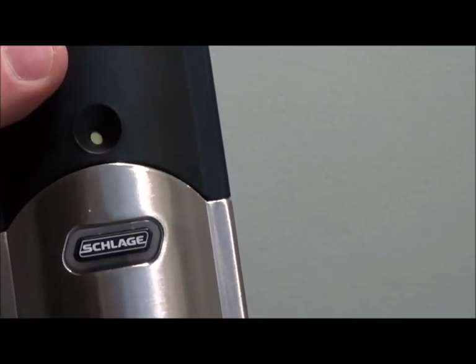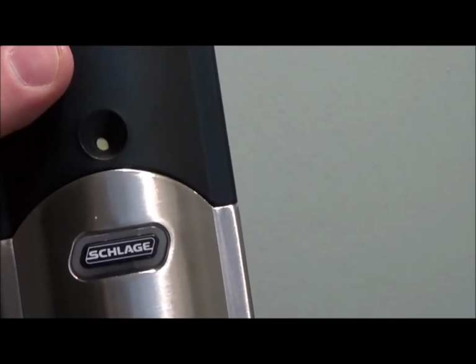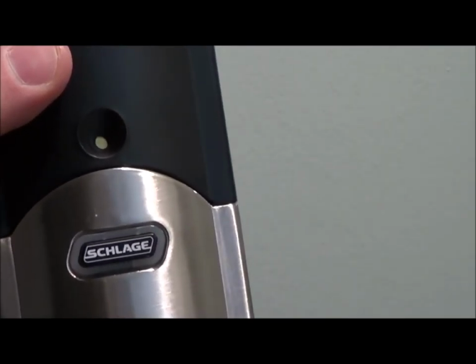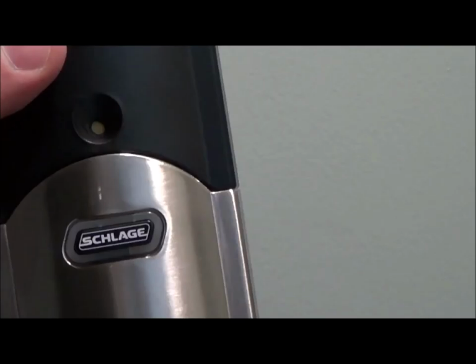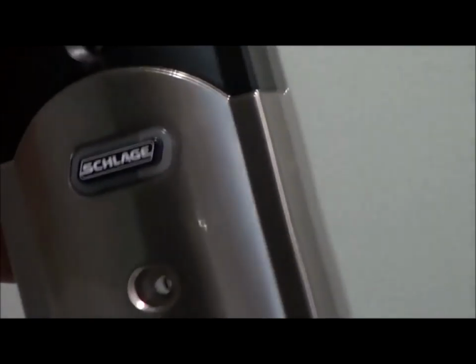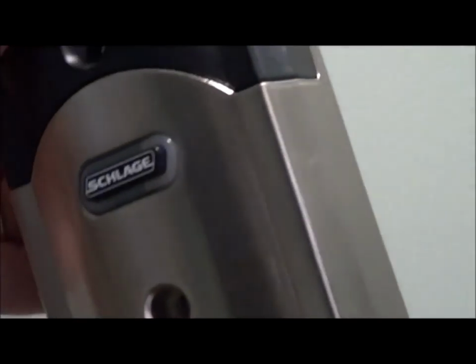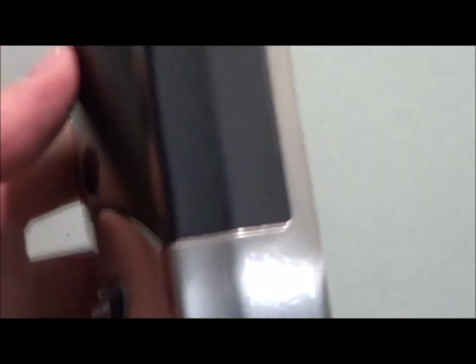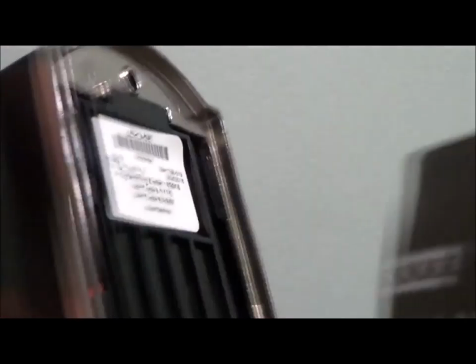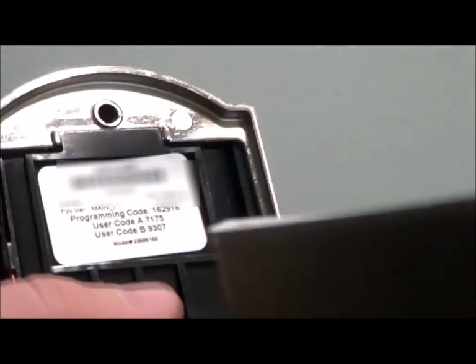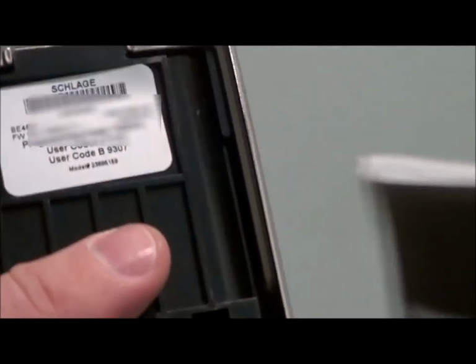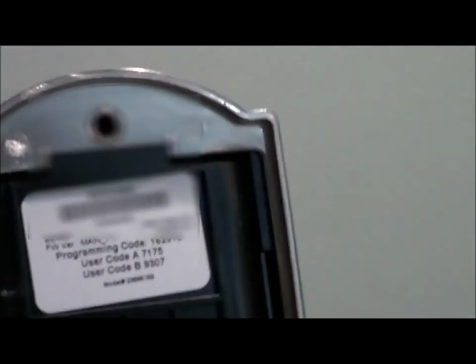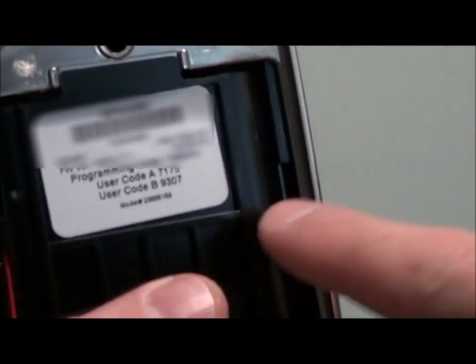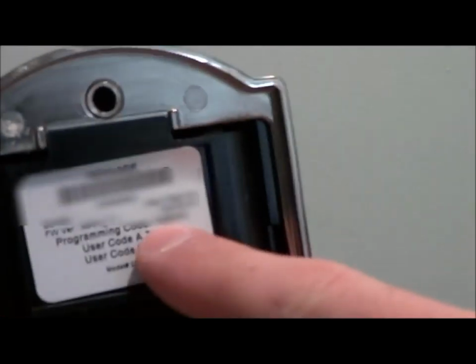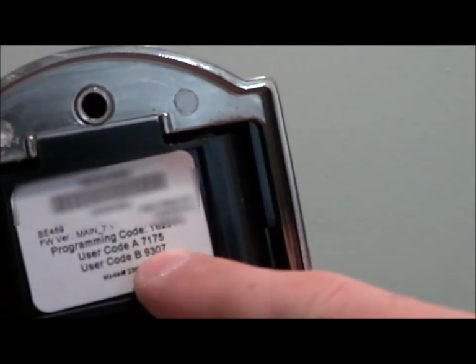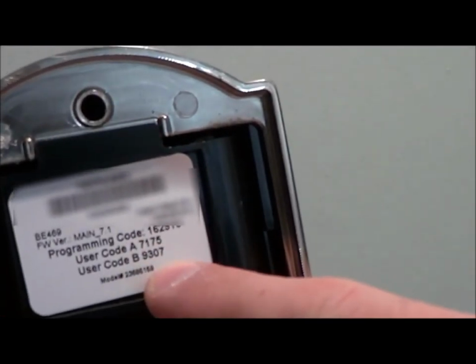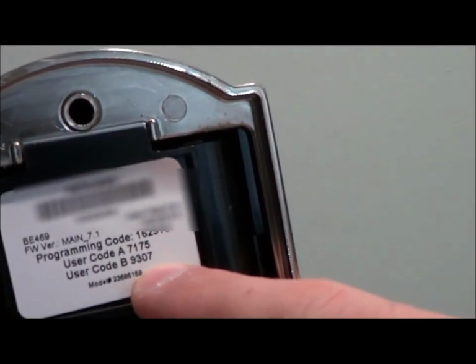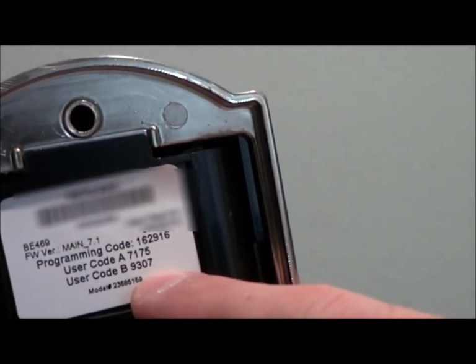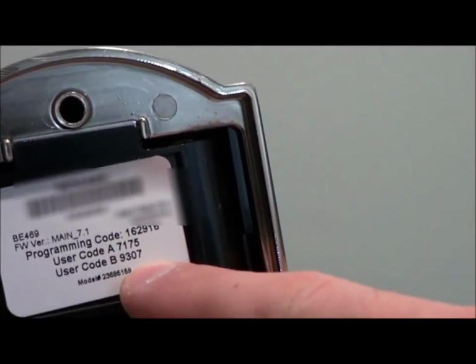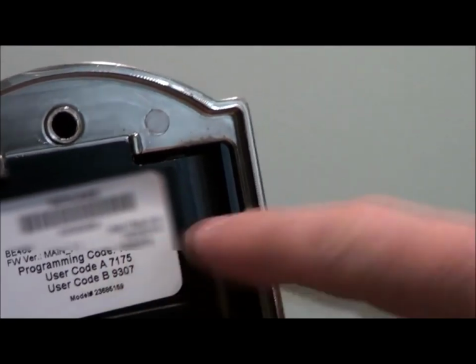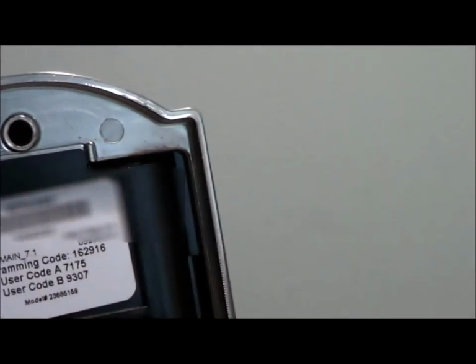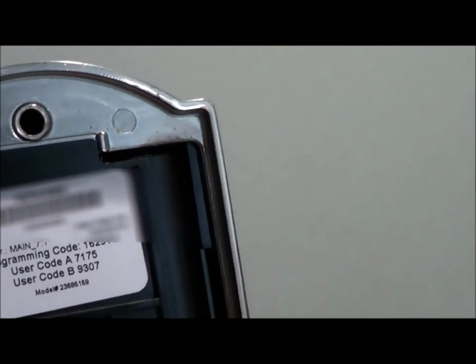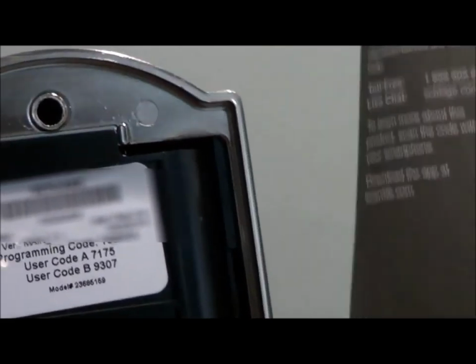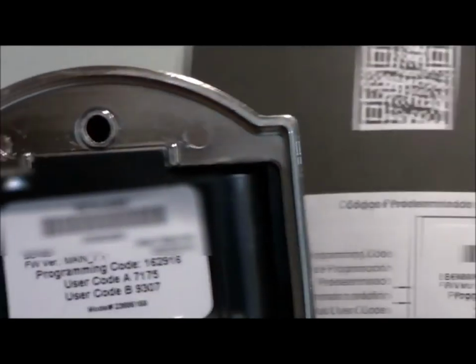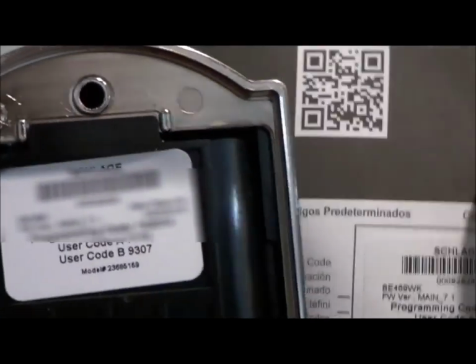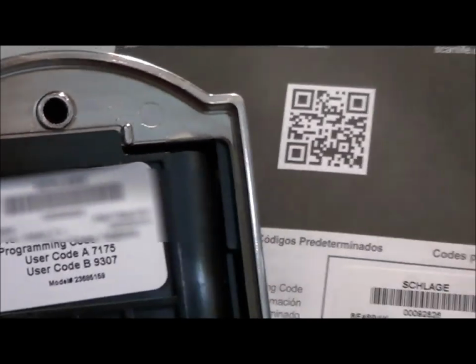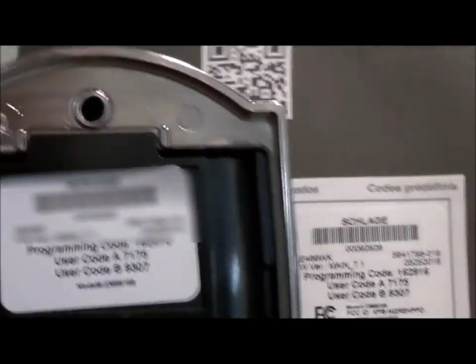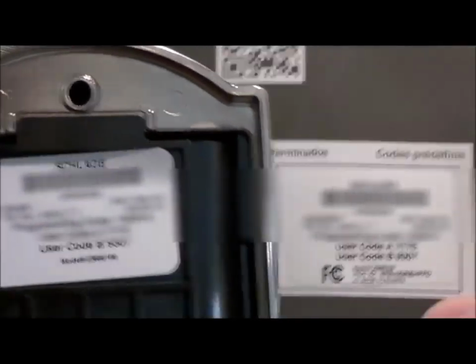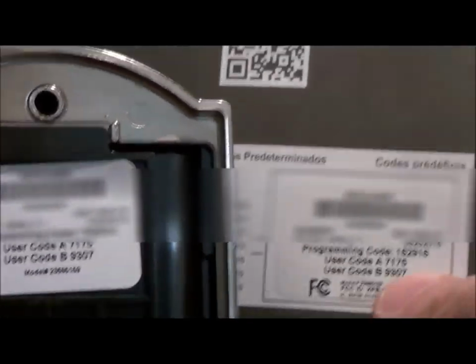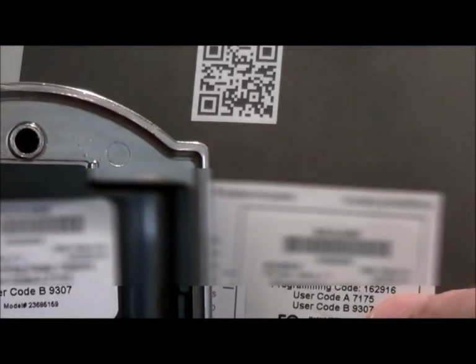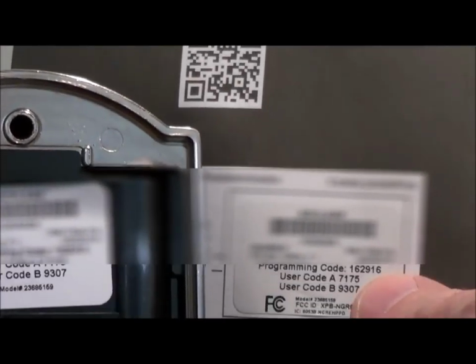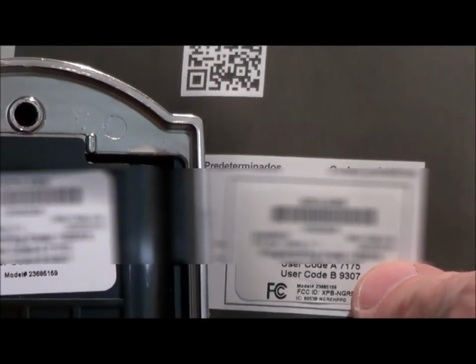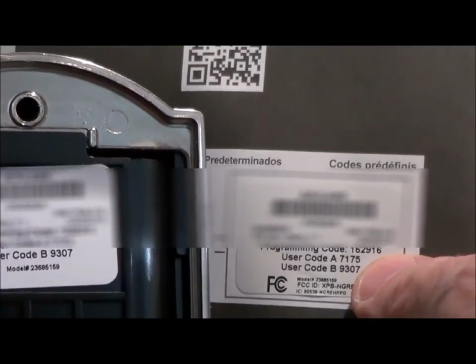Before you install, you're going to want to note that on the back there is a programming code and two user codes. Those are the exact same as on the back of the instruction book.